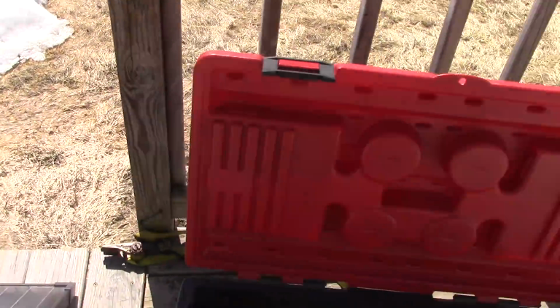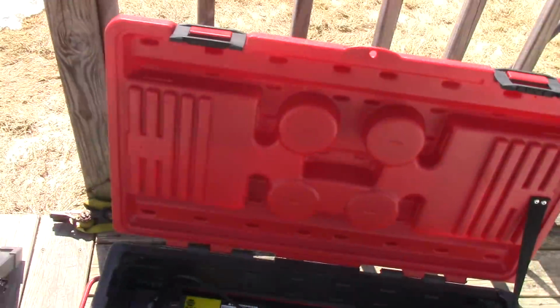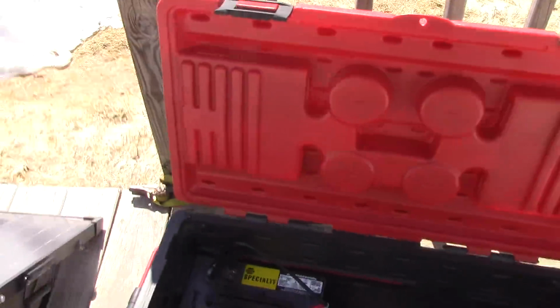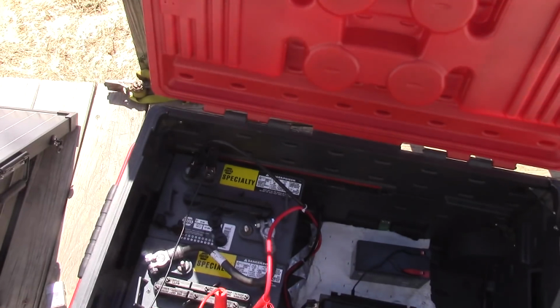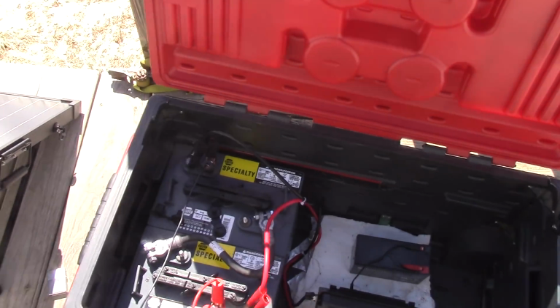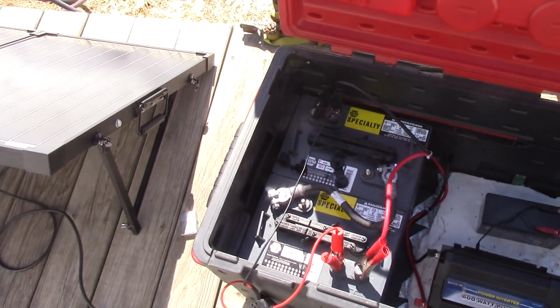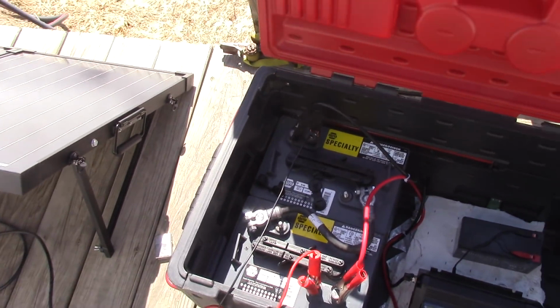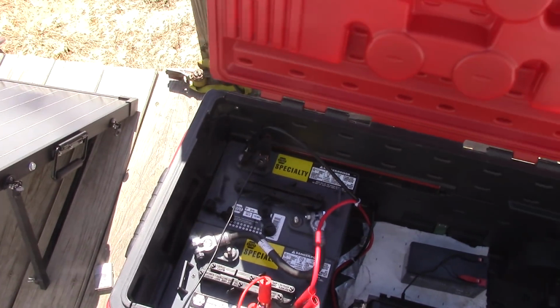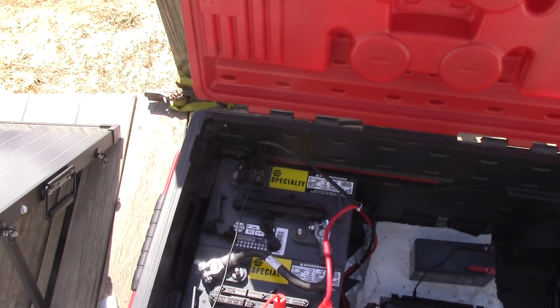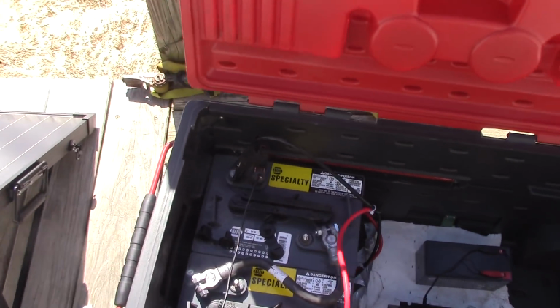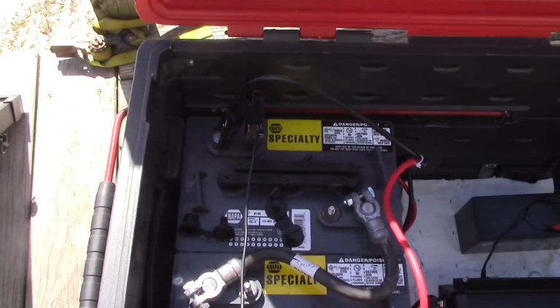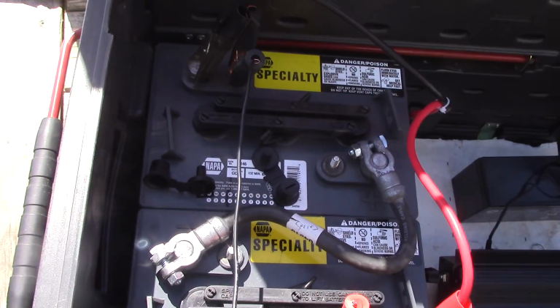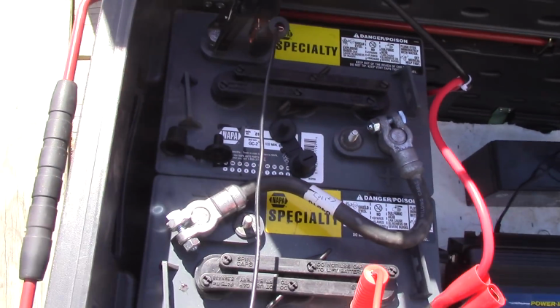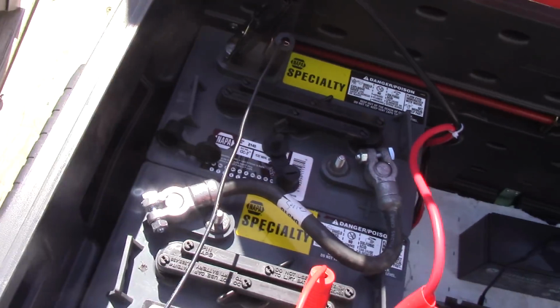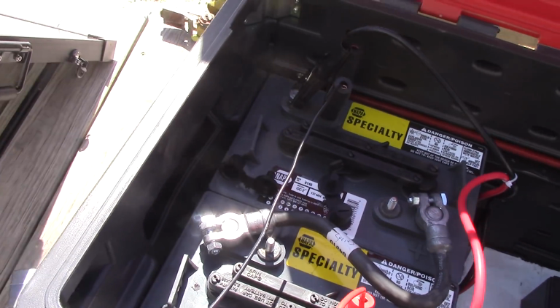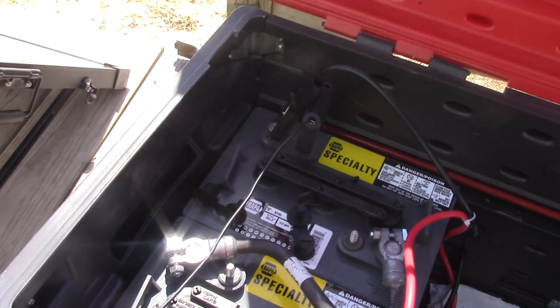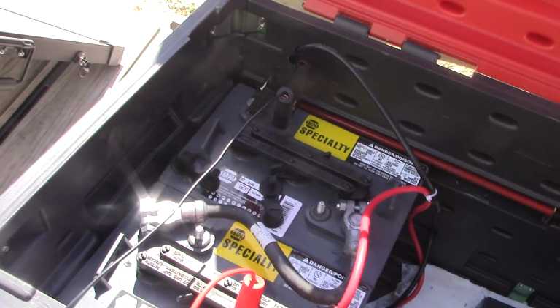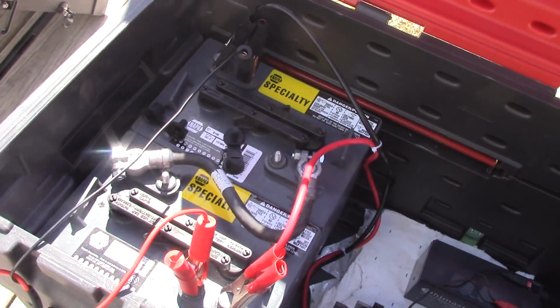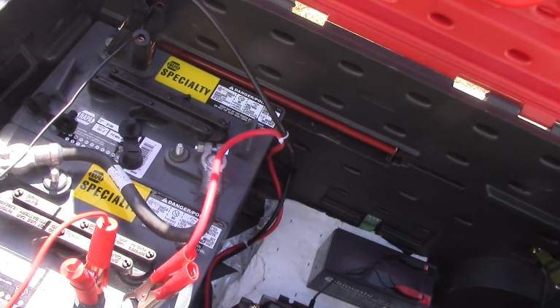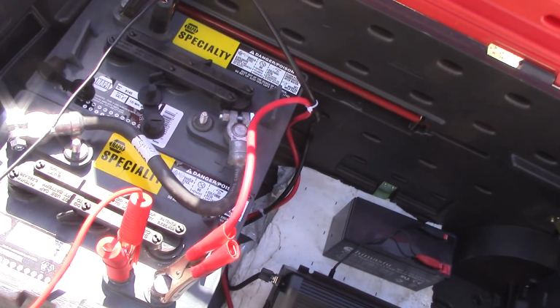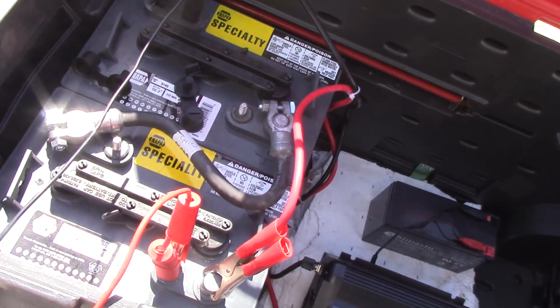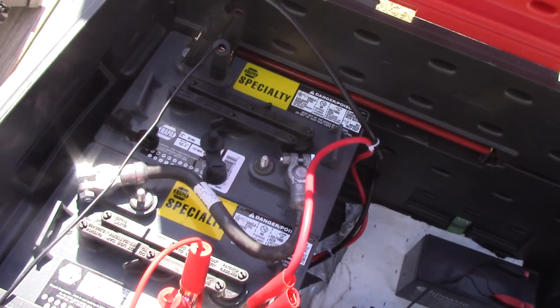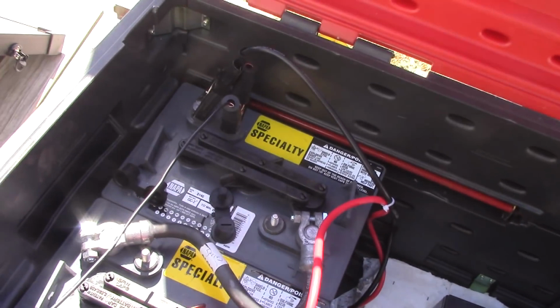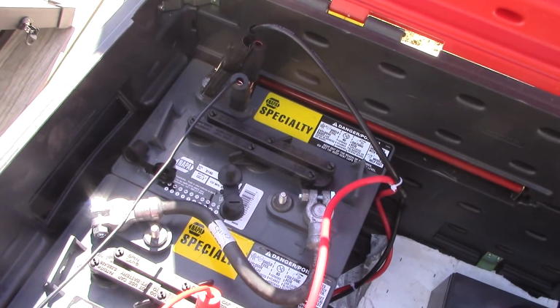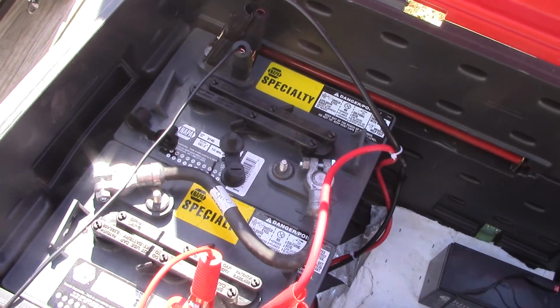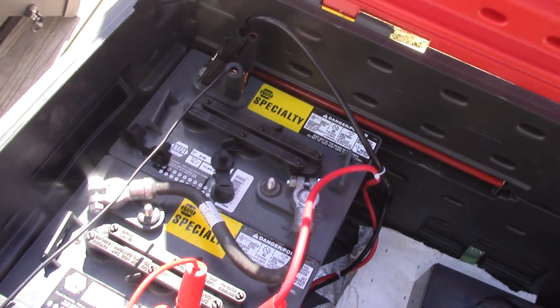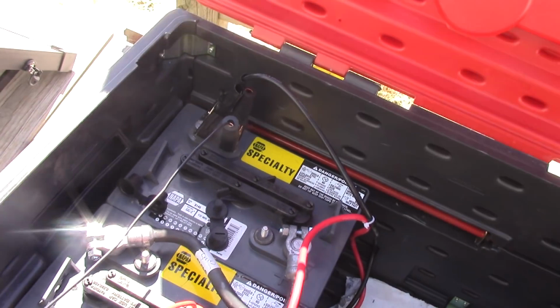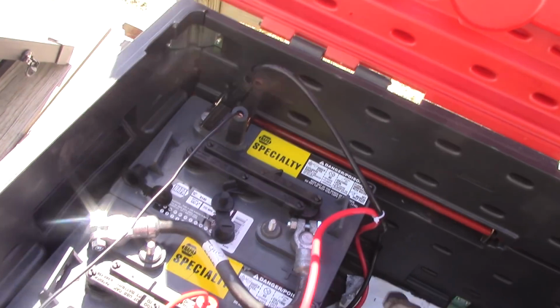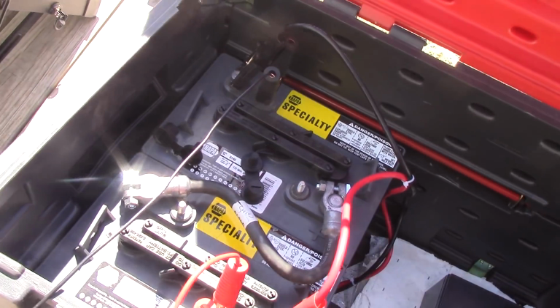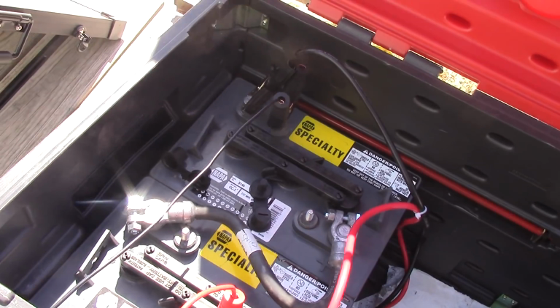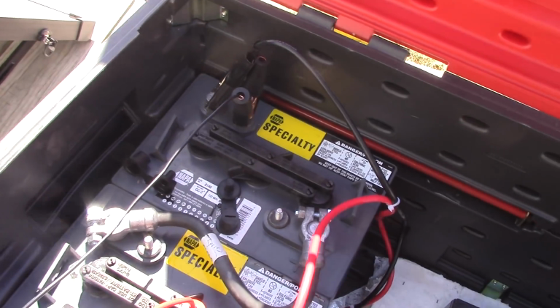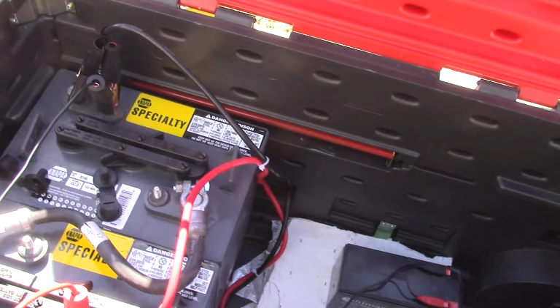I just wanted to show how a little bit of shading — even a small branch — will greatly affect your solar output. These are two golf cart batteries in the box here.